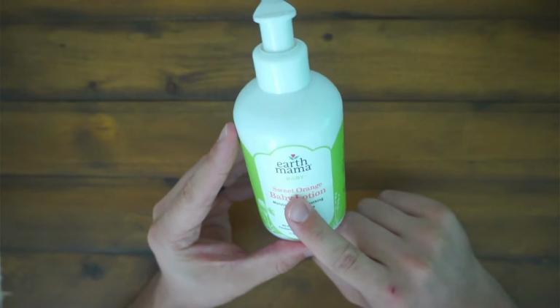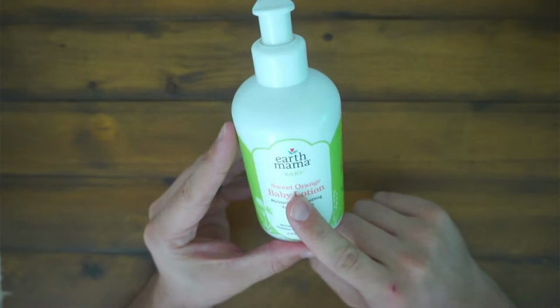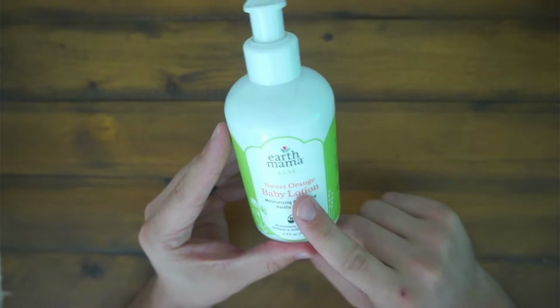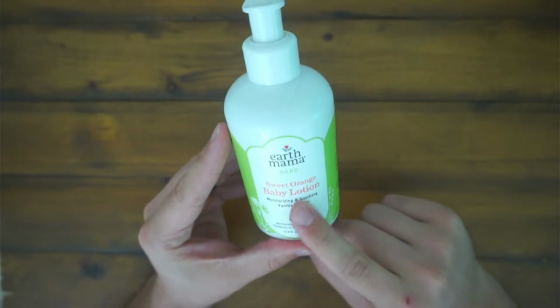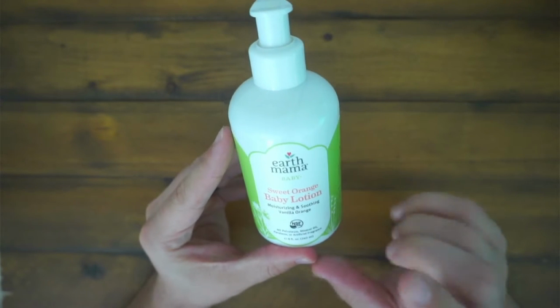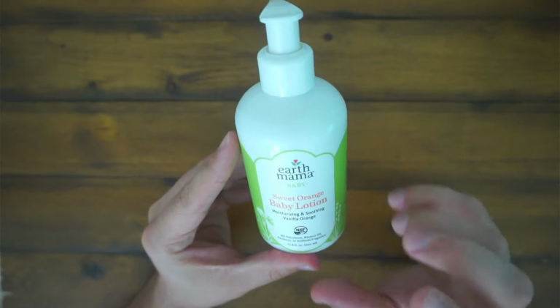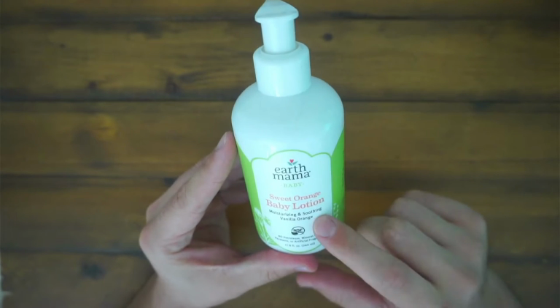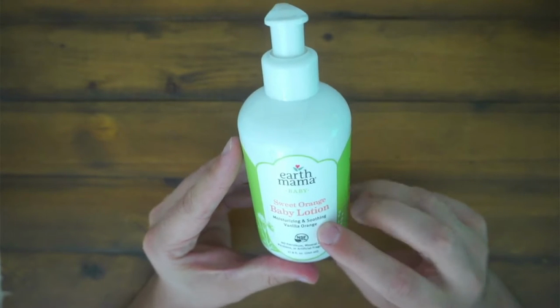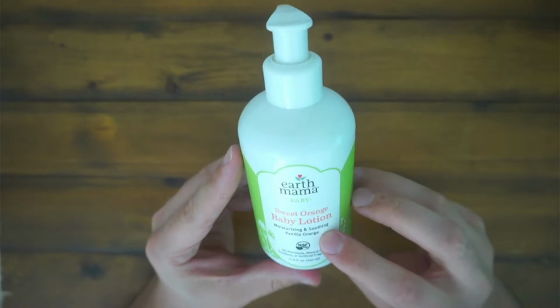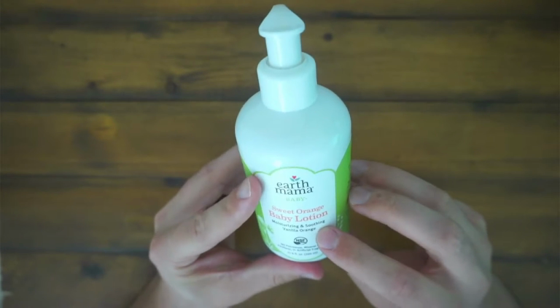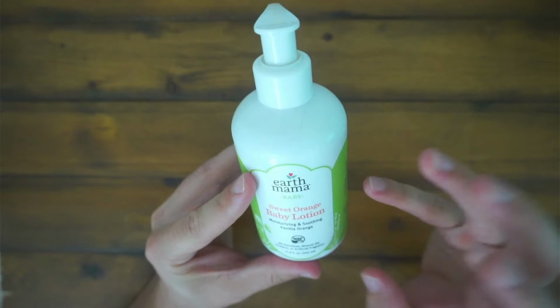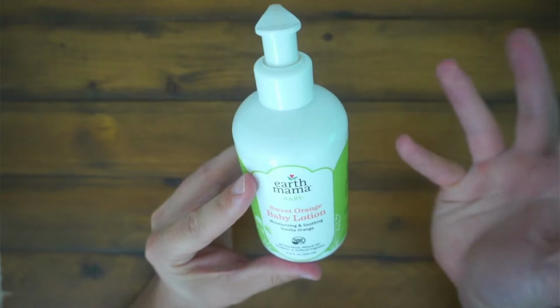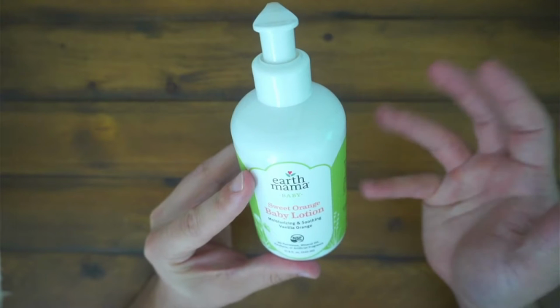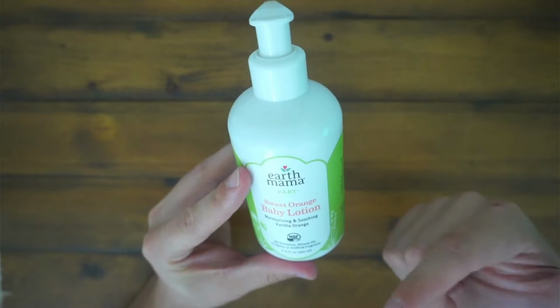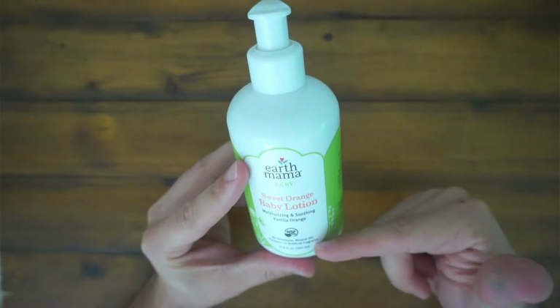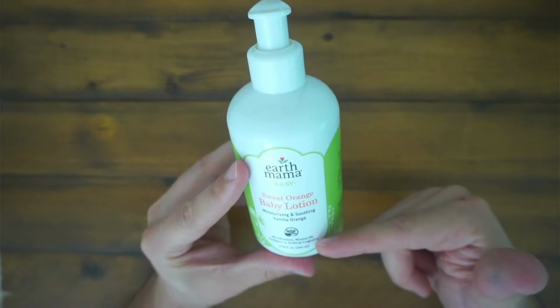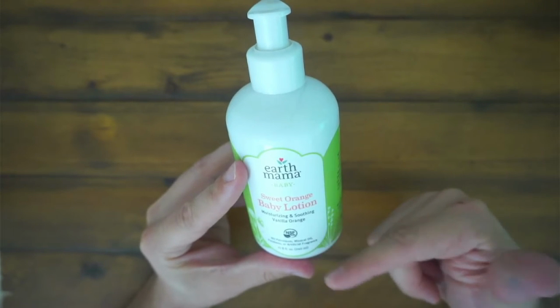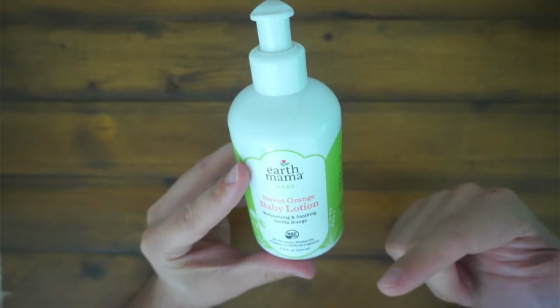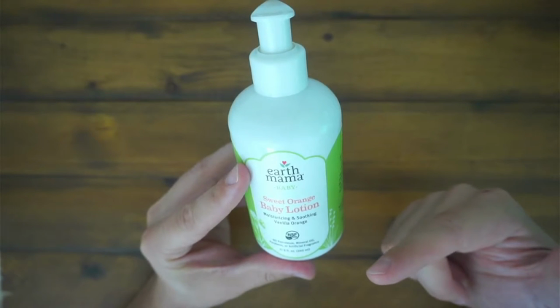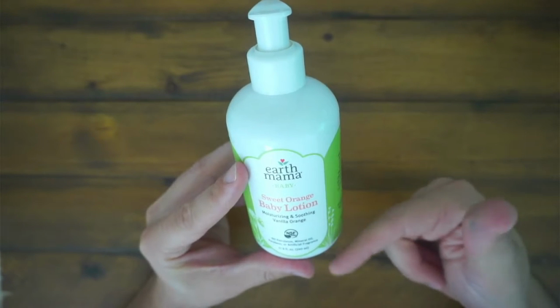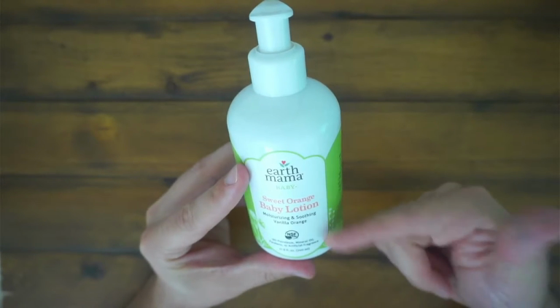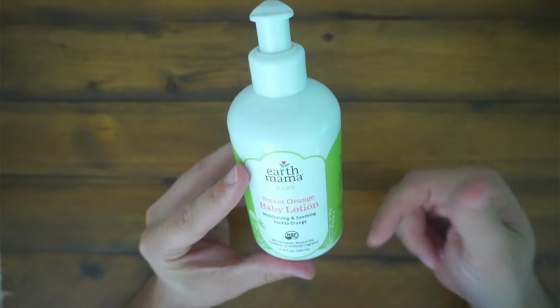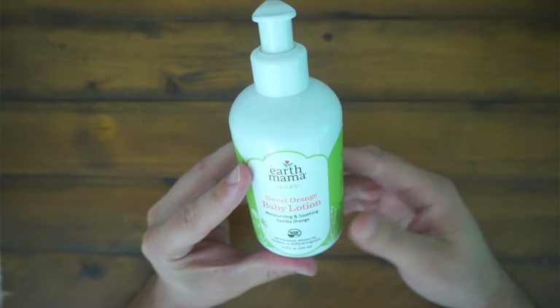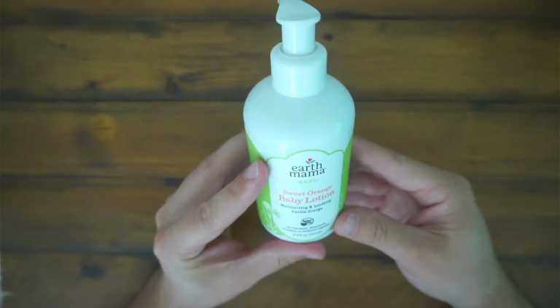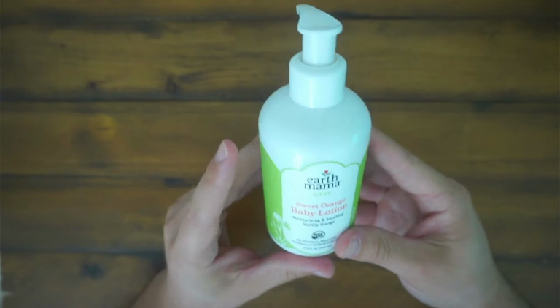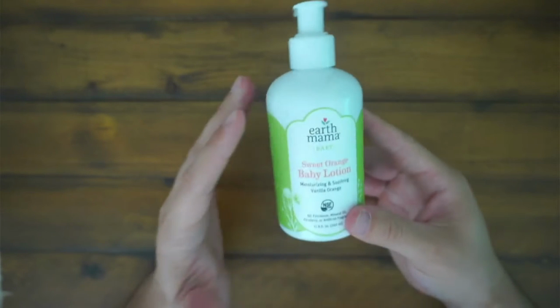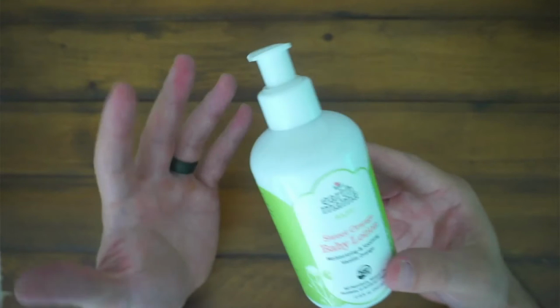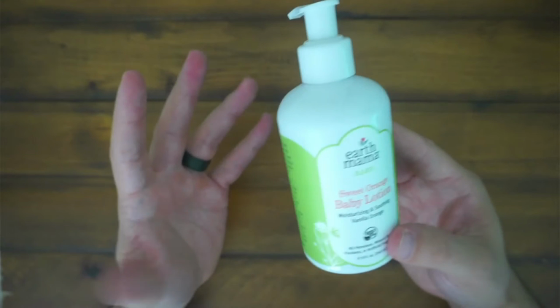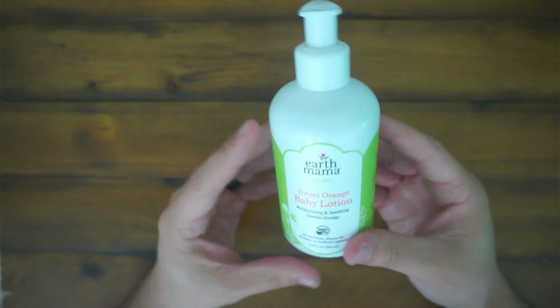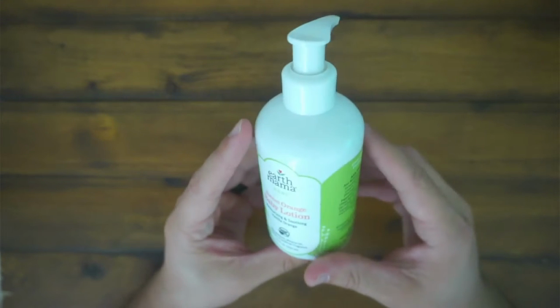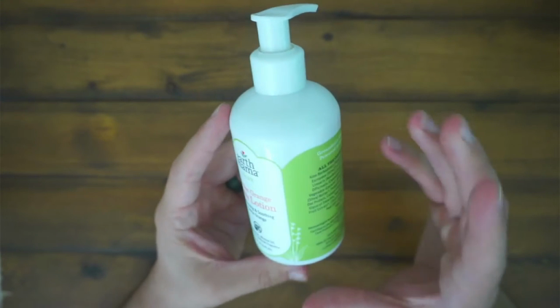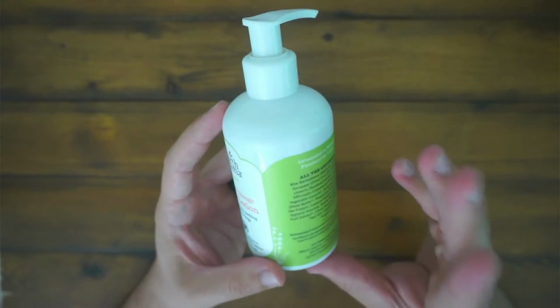The smell is fantastic, but we like stuff that is all natural. This has no petroleum, mineral oils, parabens, or artificial fragrance. So it is nice and healthy for the baby's skin.